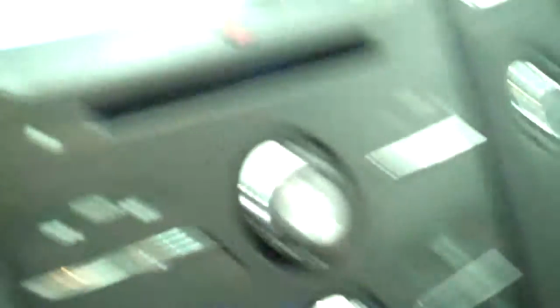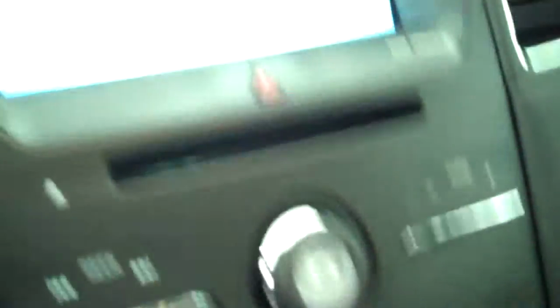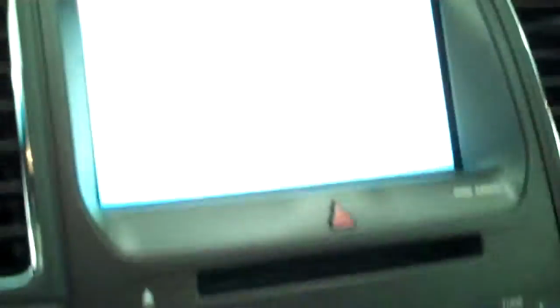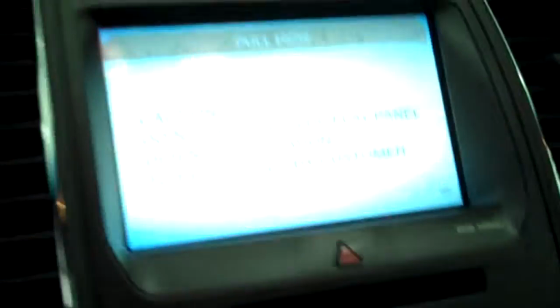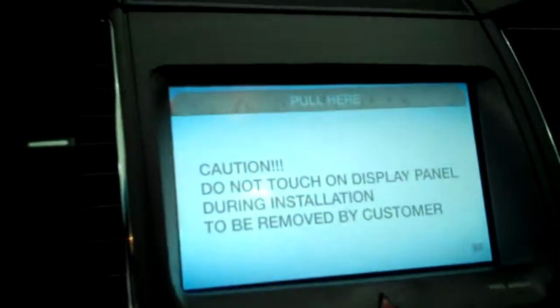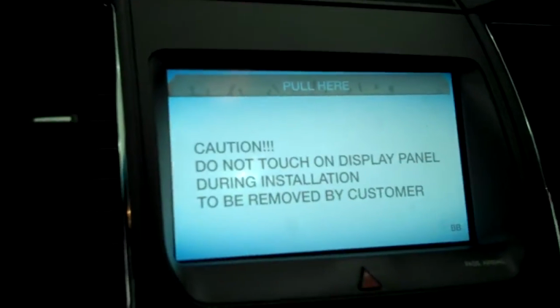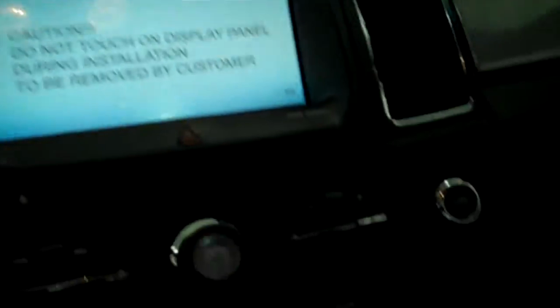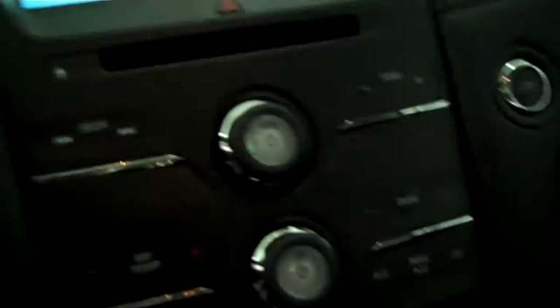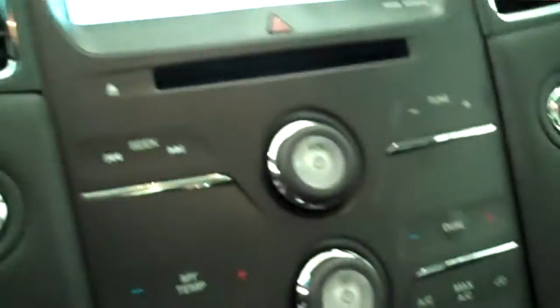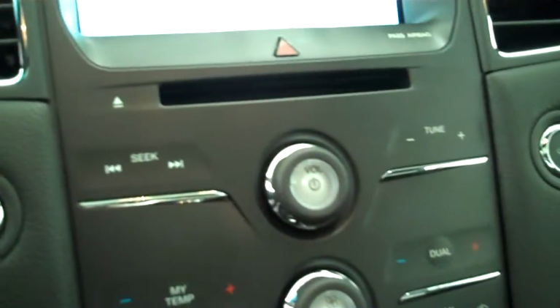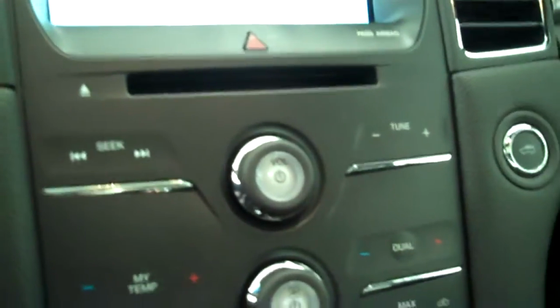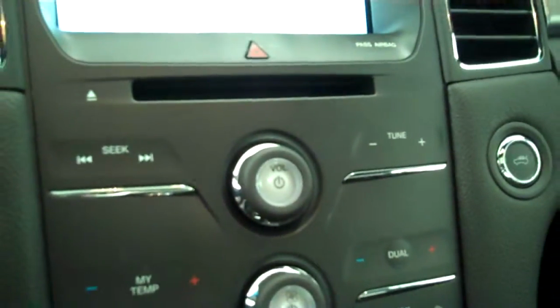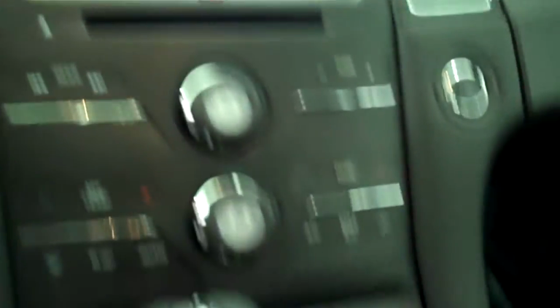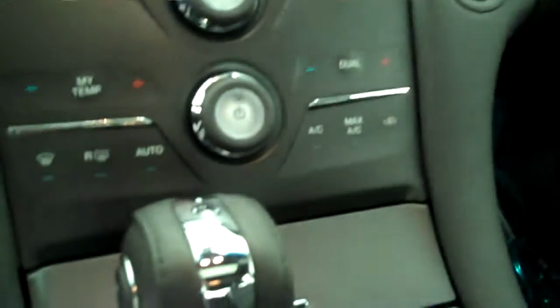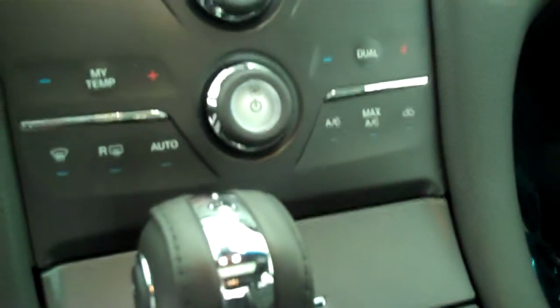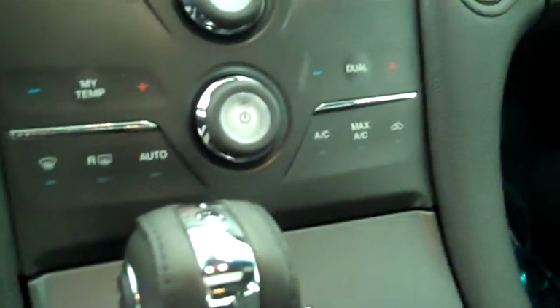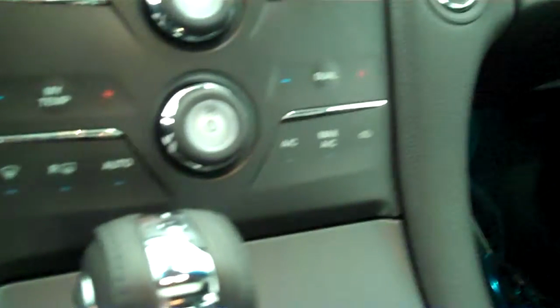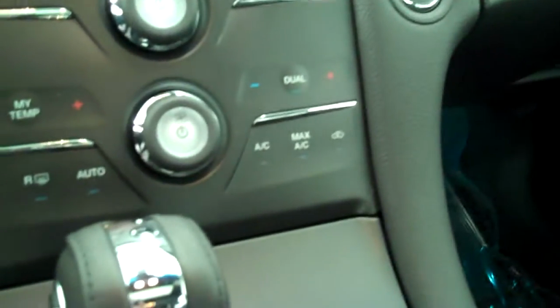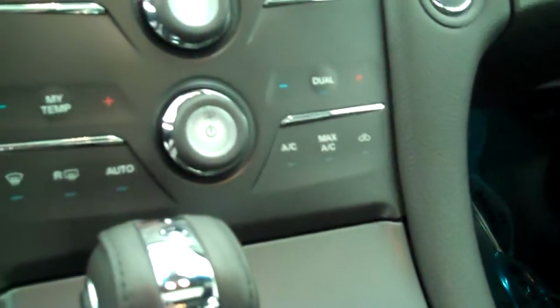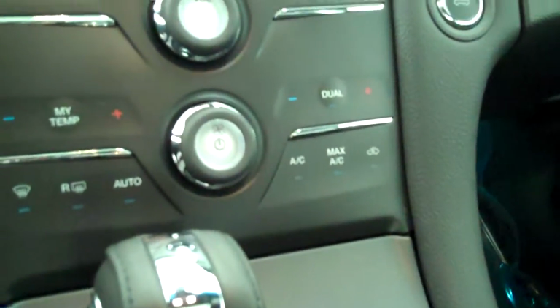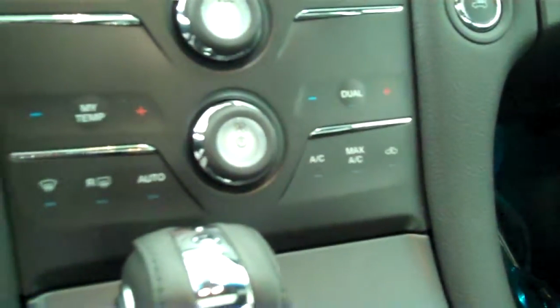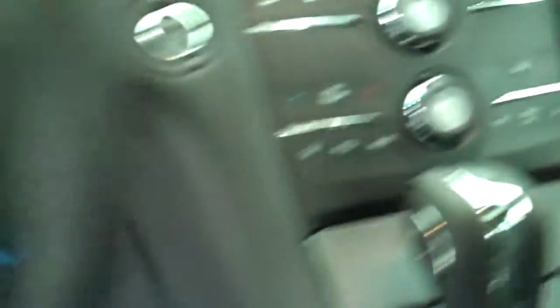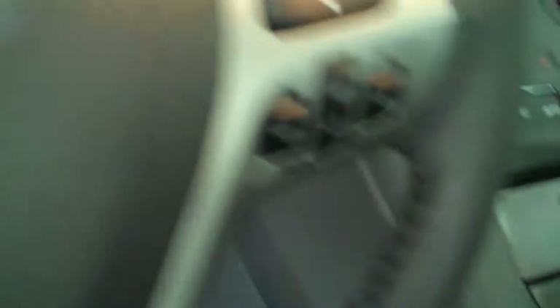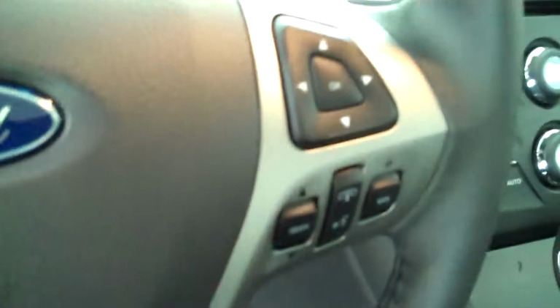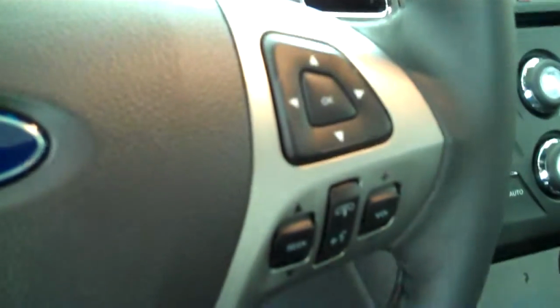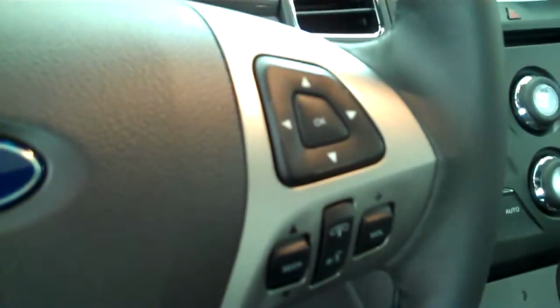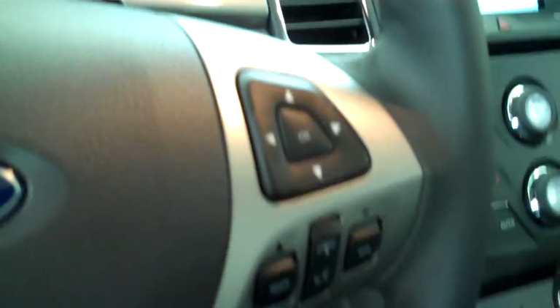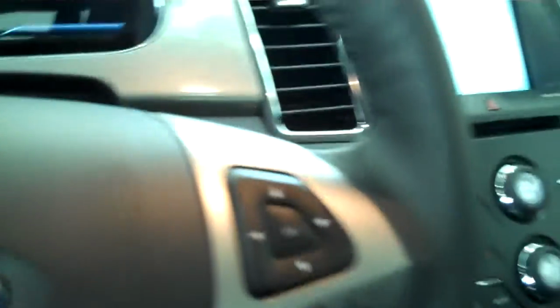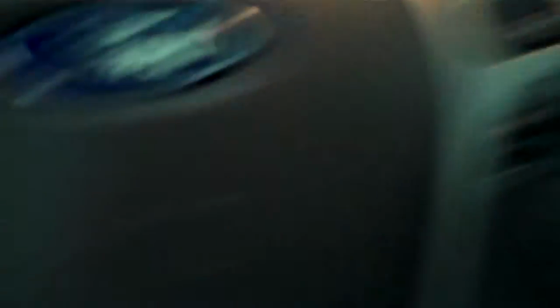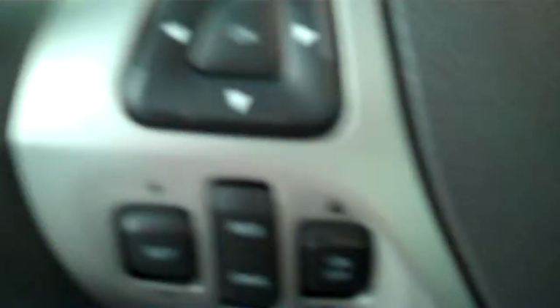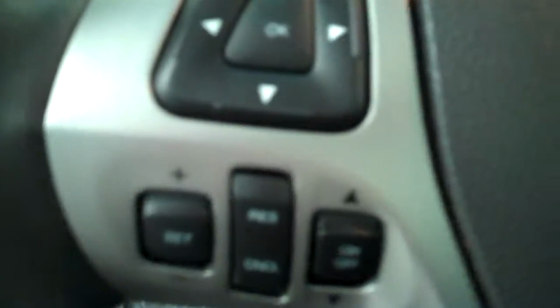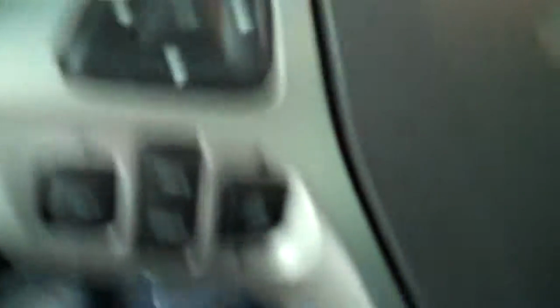It has a navigation system, backup camera, AM/FM stereo radio with CD, automatic temperature control, heated seats, volume control for the radio on the steering wheel, and cruise control.